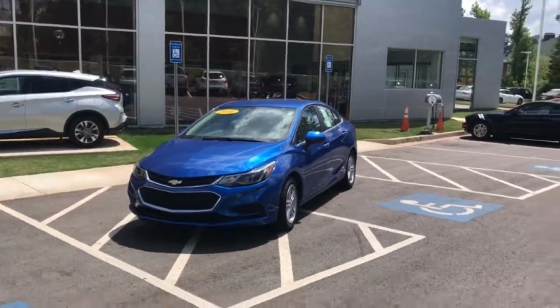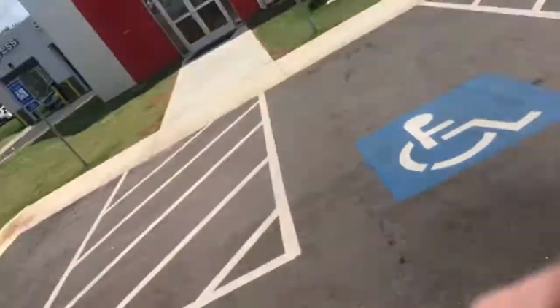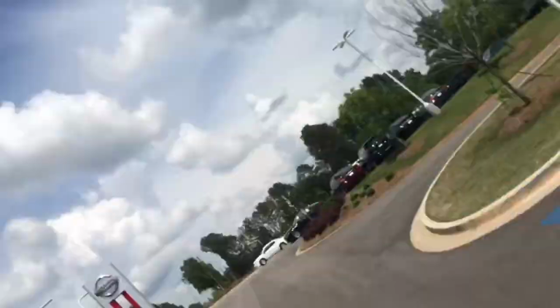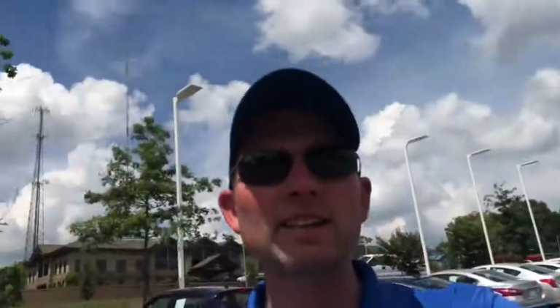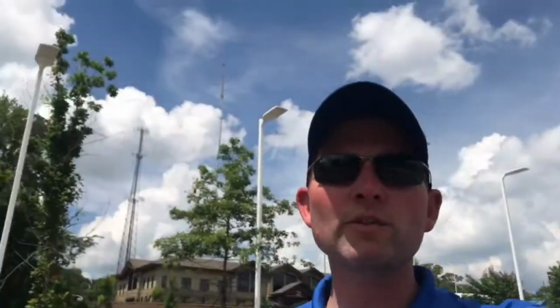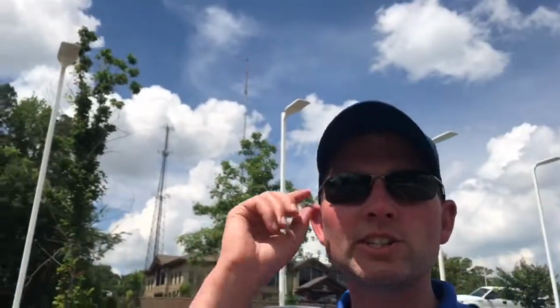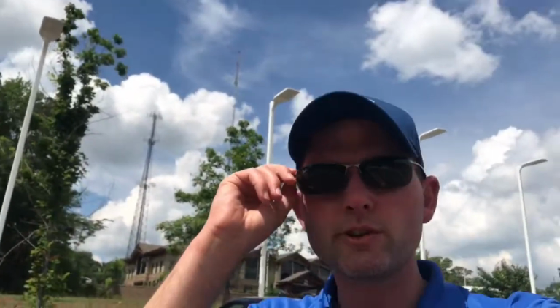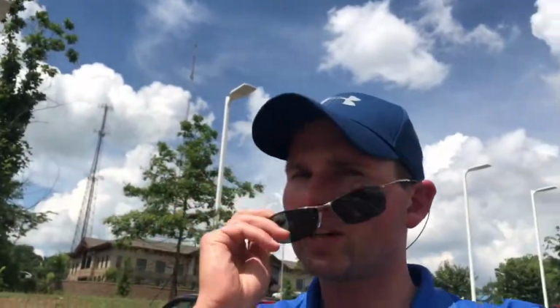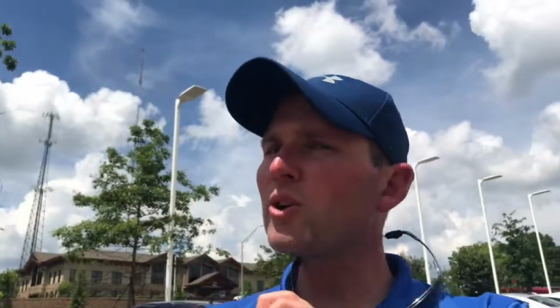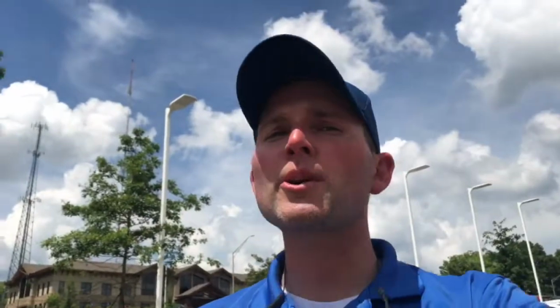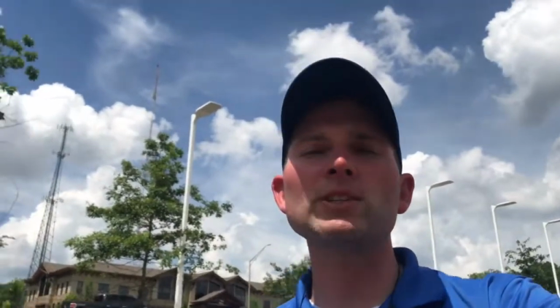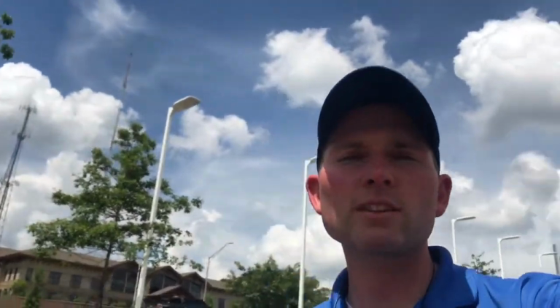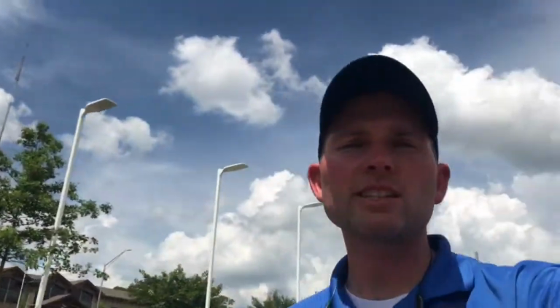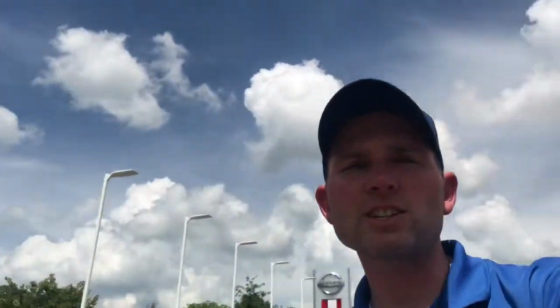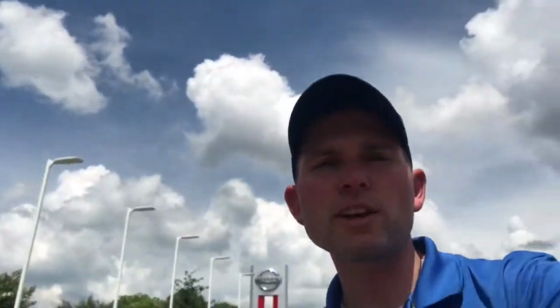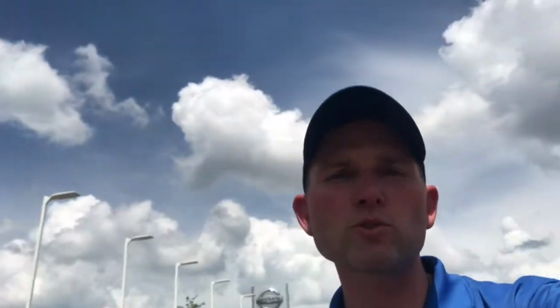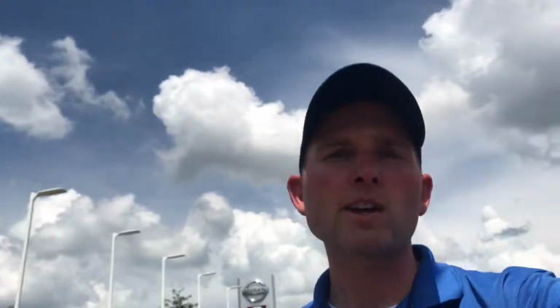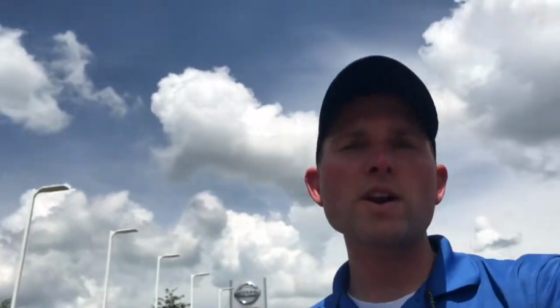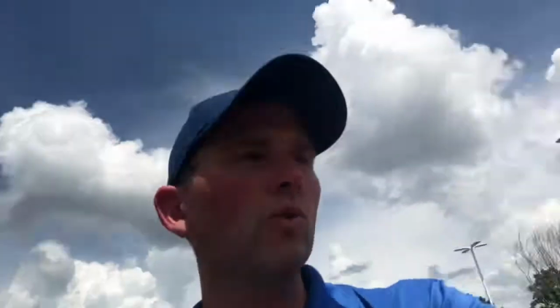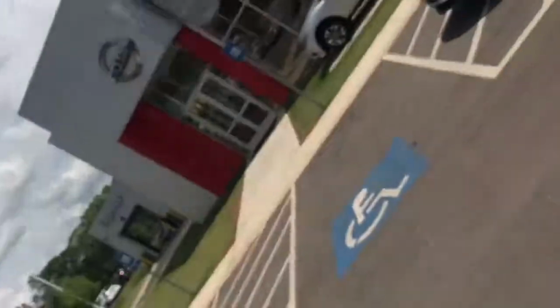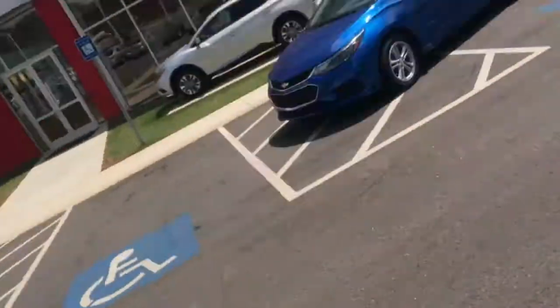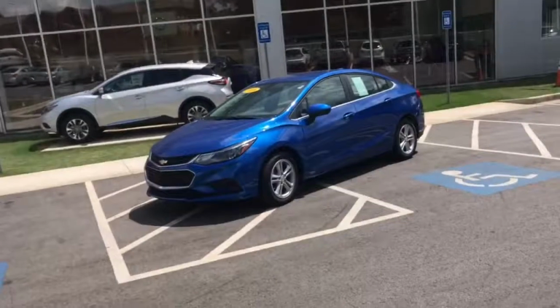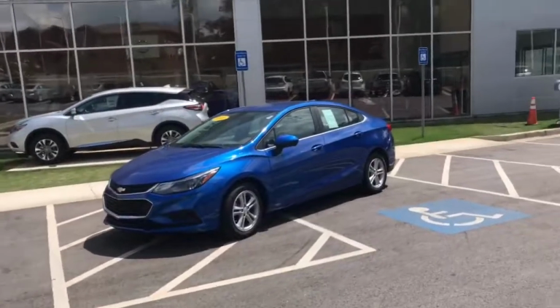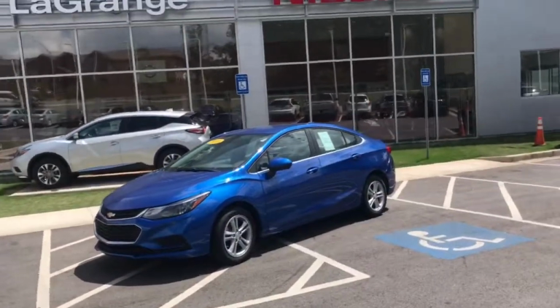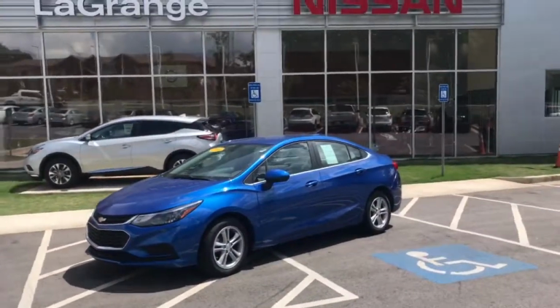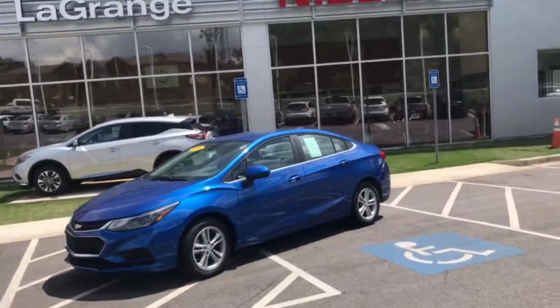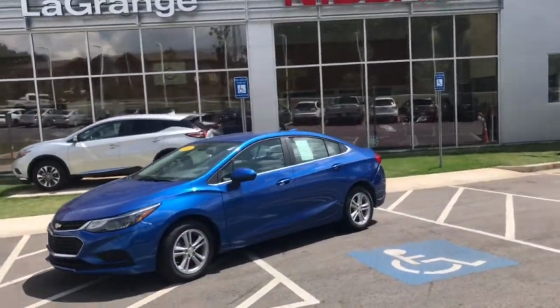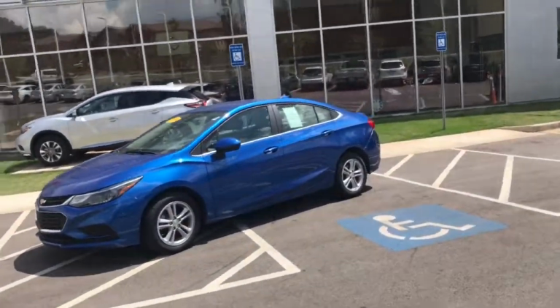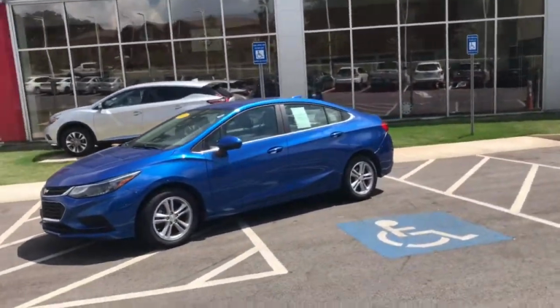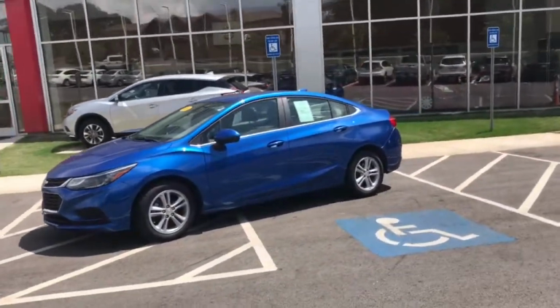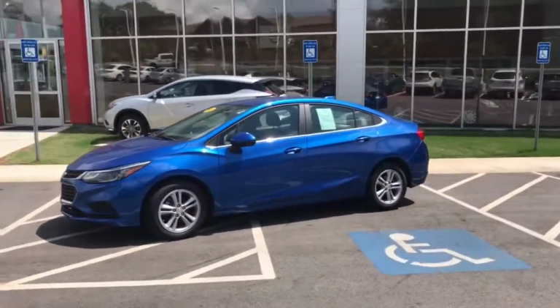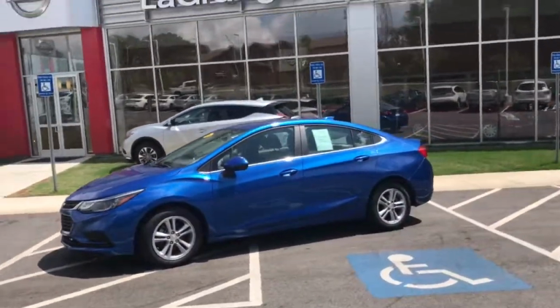Hi, this is Ryan Lane over at Nissan LaGrange. I saw an inquiry about the 2016 Chevrolet Cruze — great choice. I wanted to show you the car here, go around the exterior, then we'll move on to the inside.